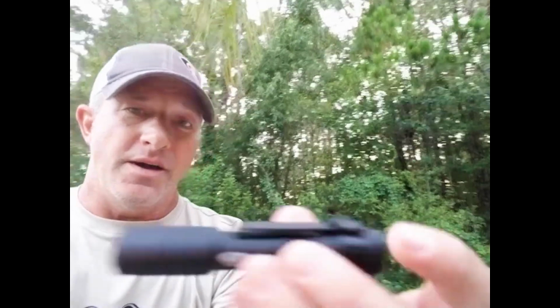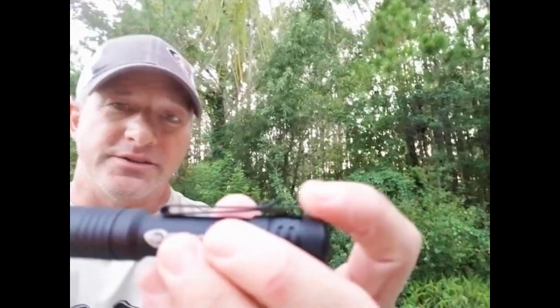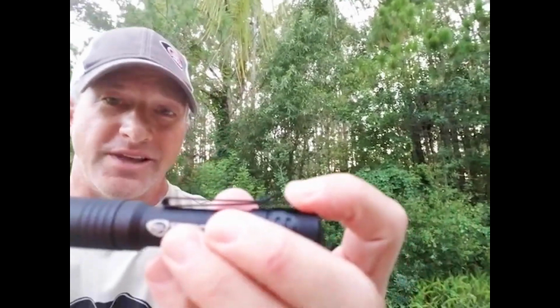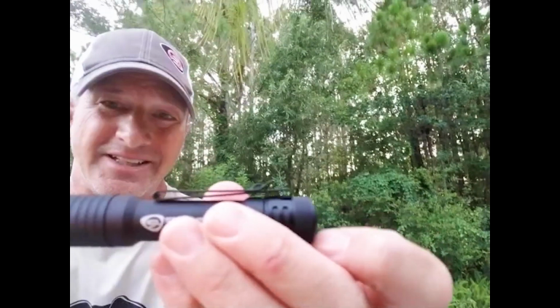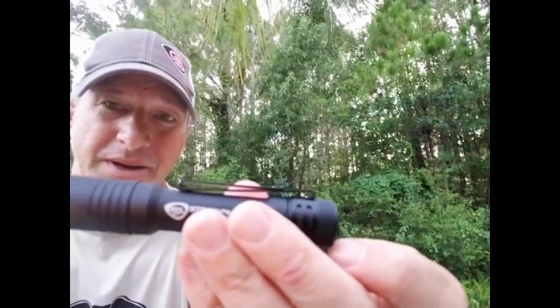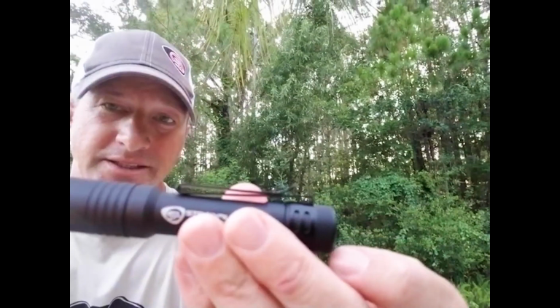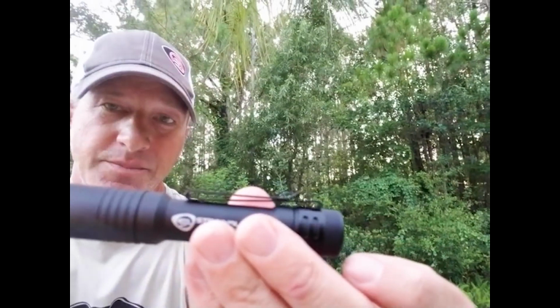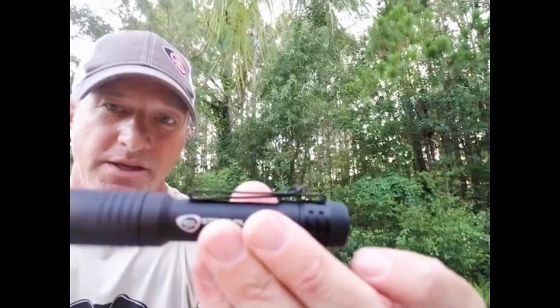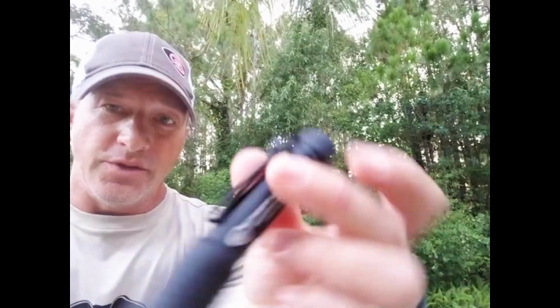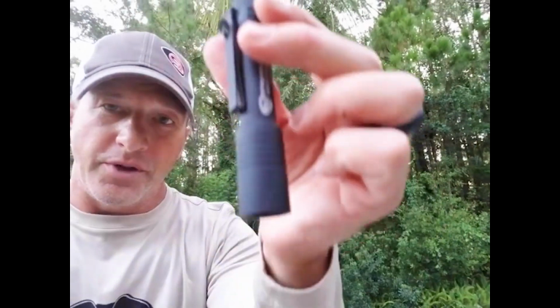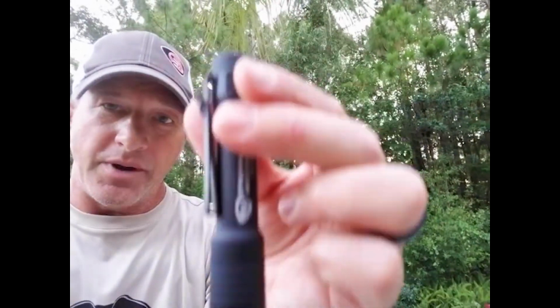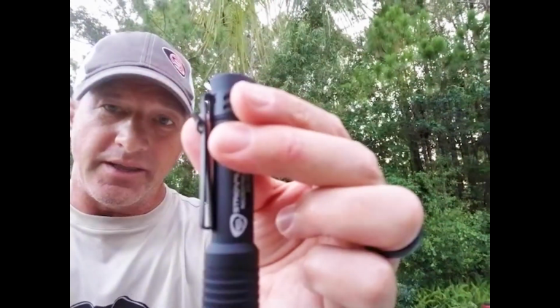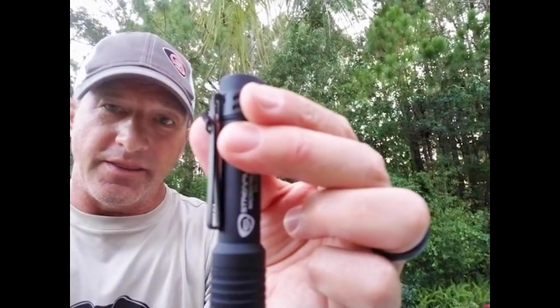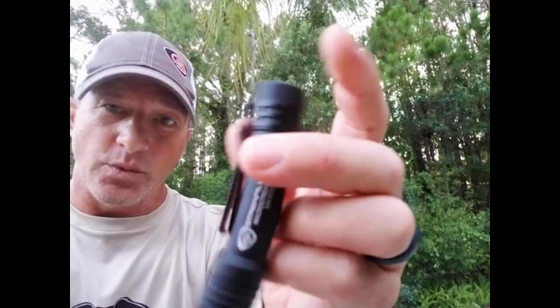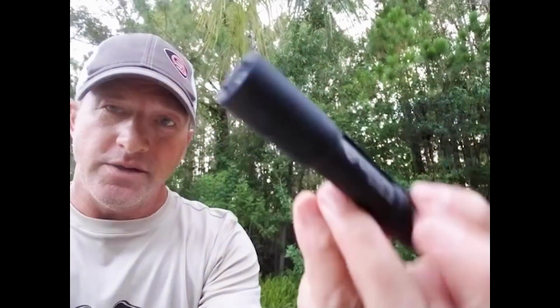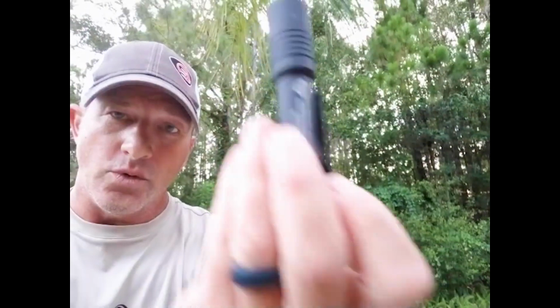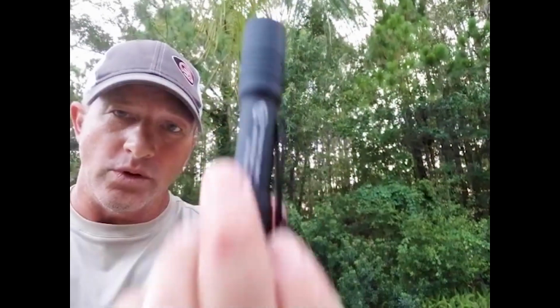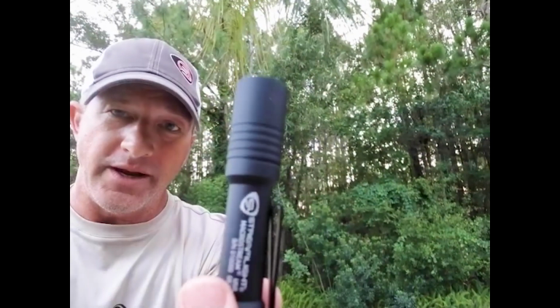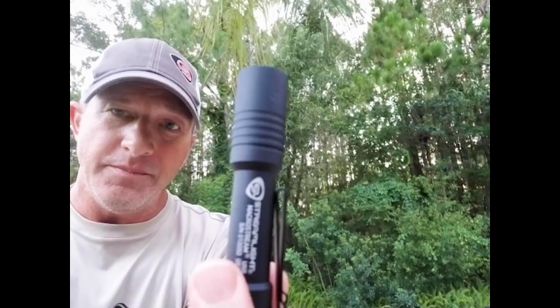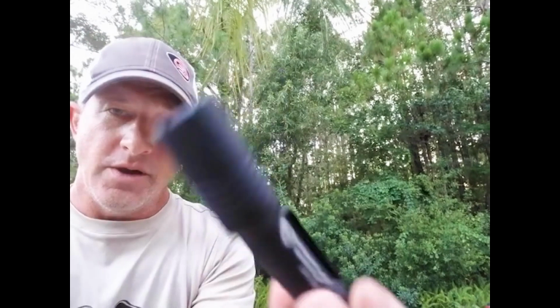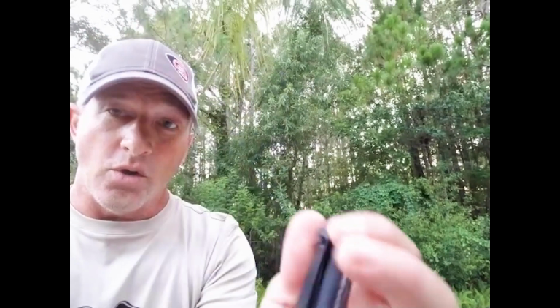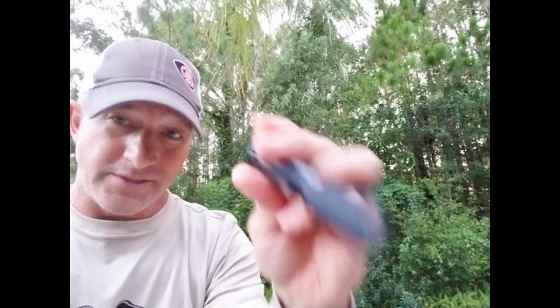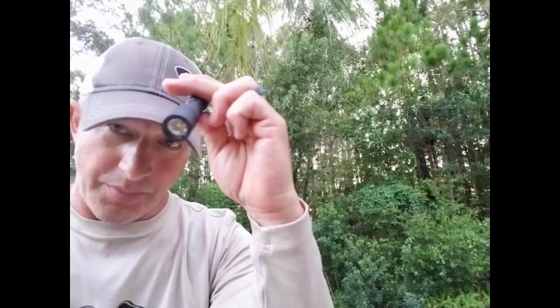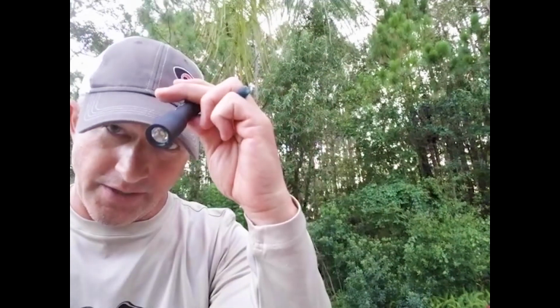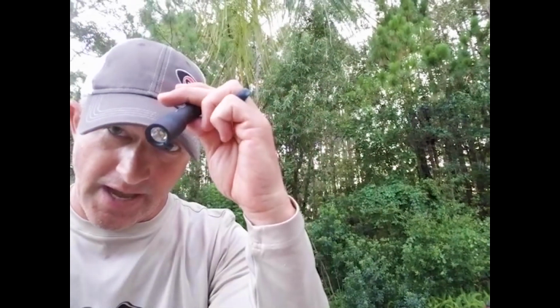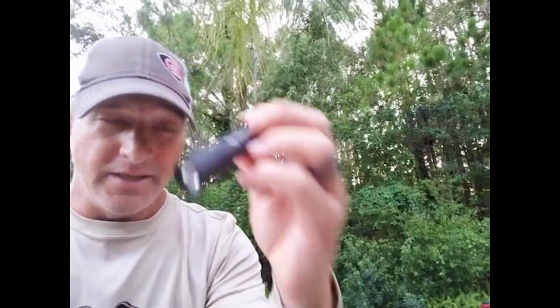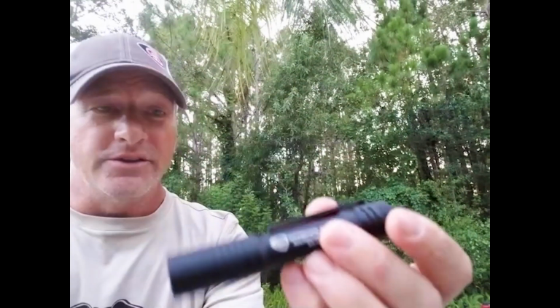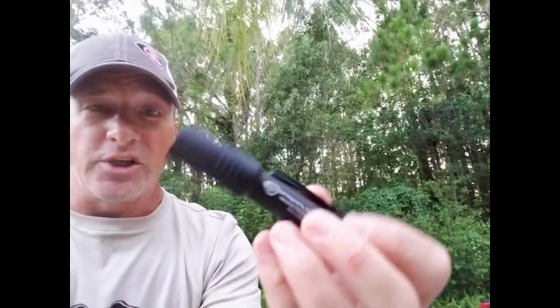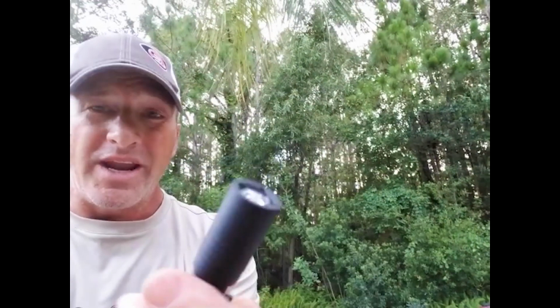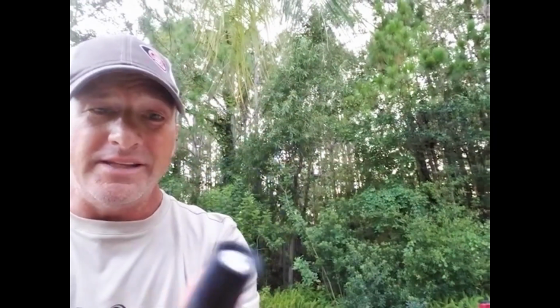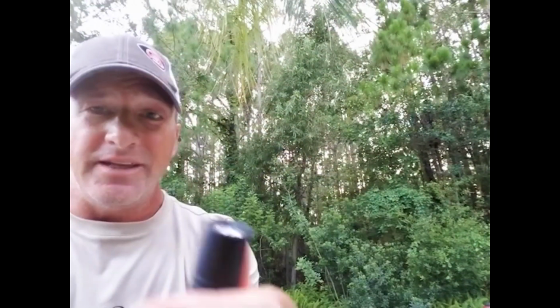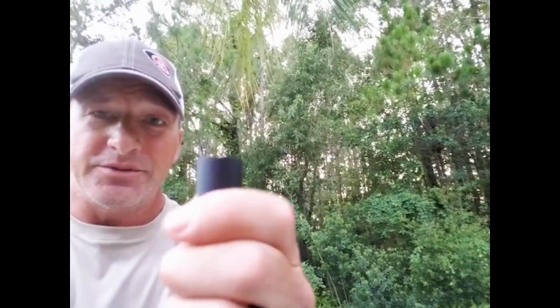It still has that S-Bend clip, so you can put it in your pocket this way, or light up, or actually clip it on your hat. So it's a great EDC option.